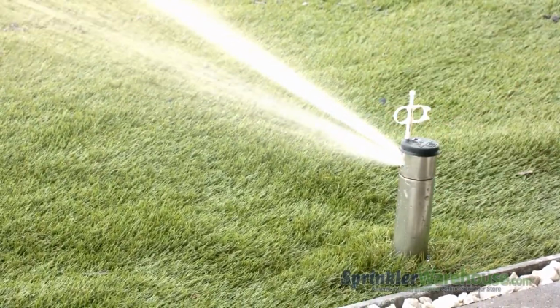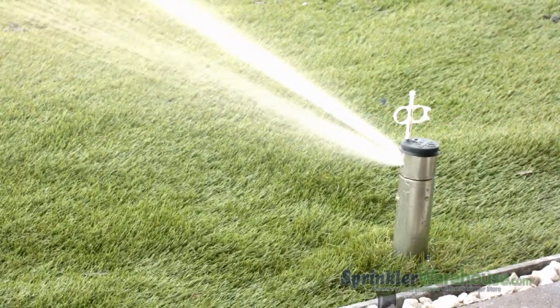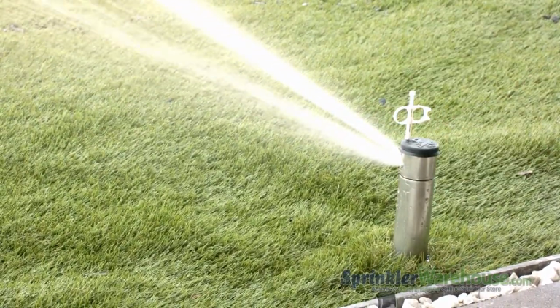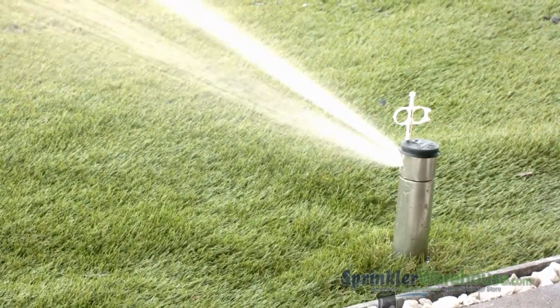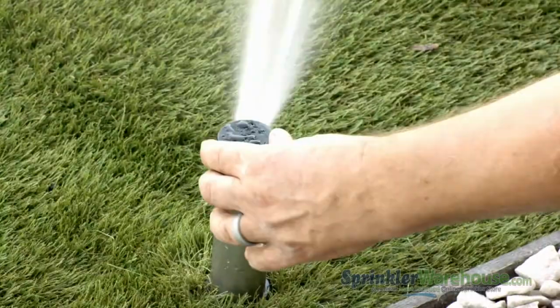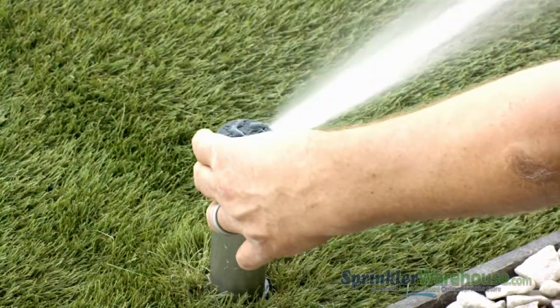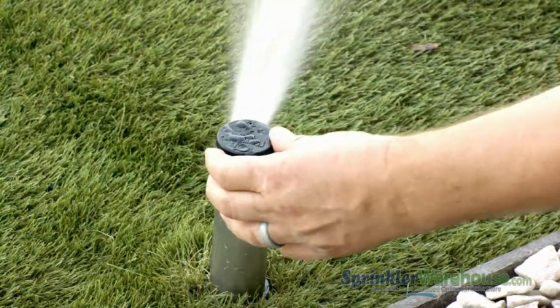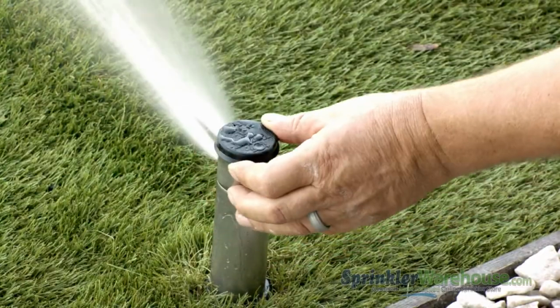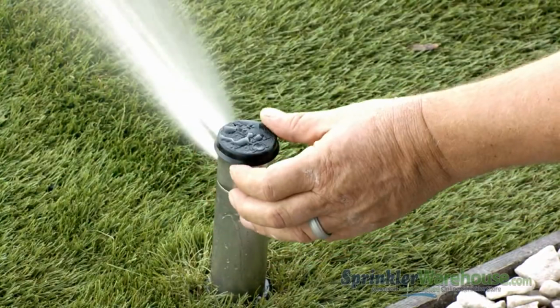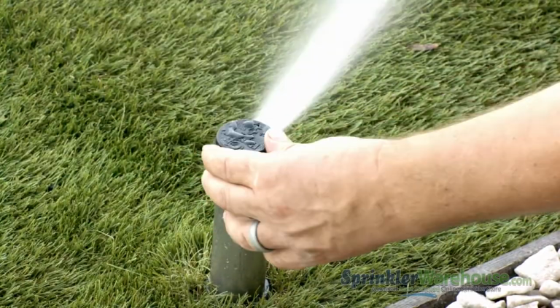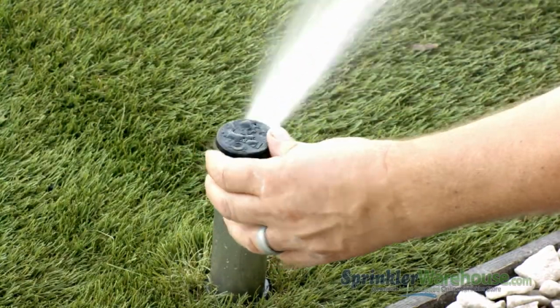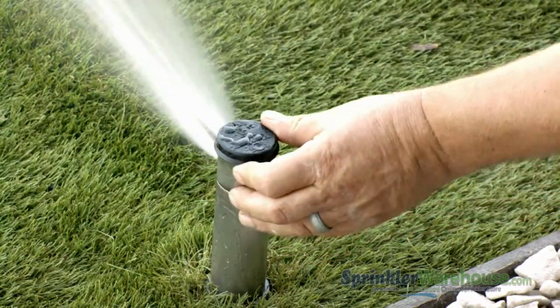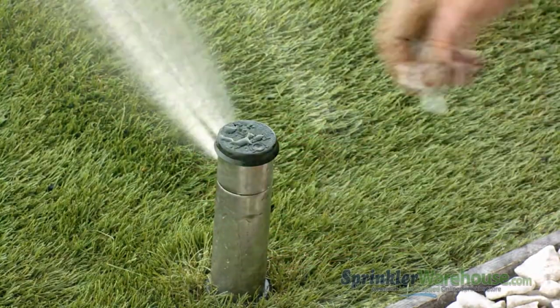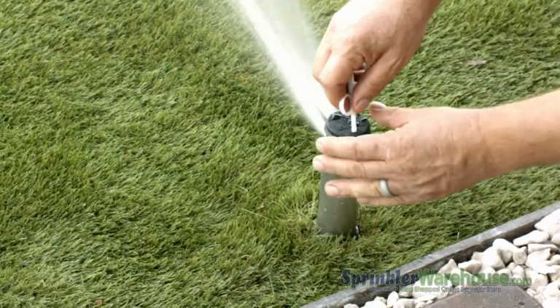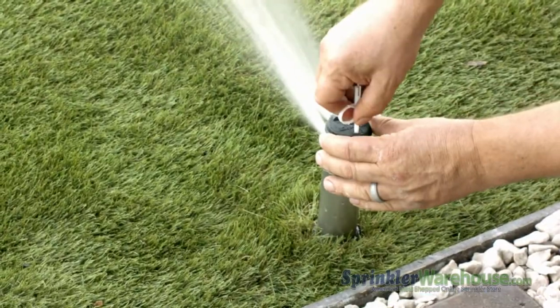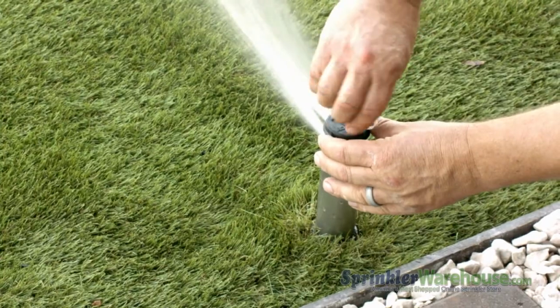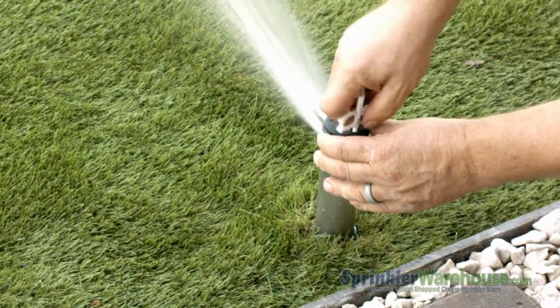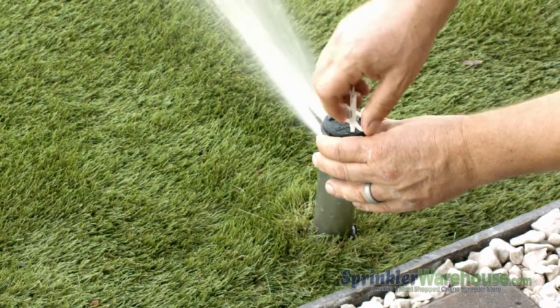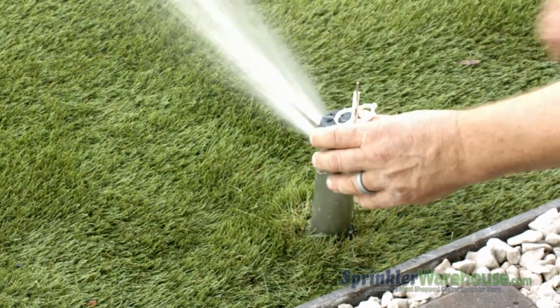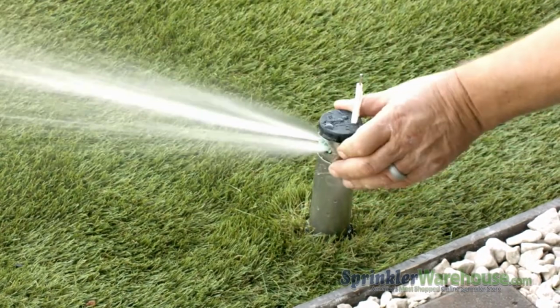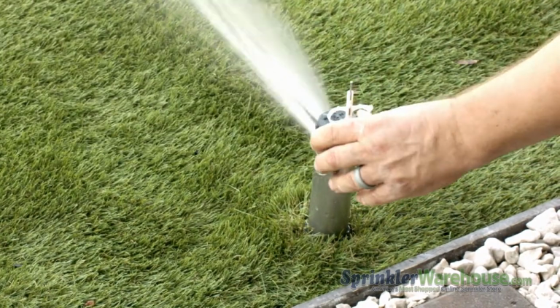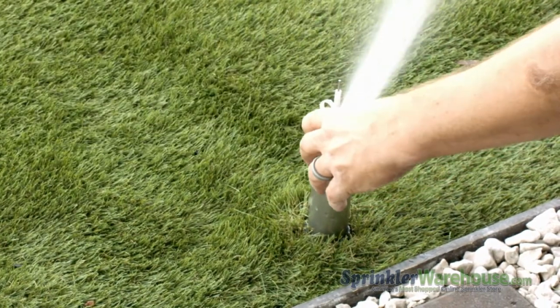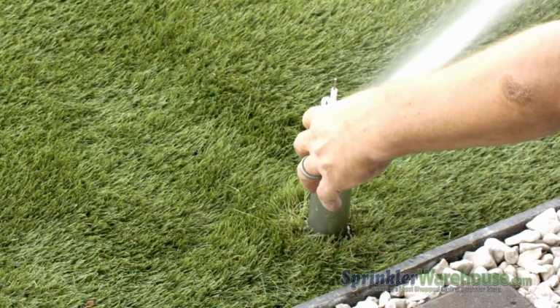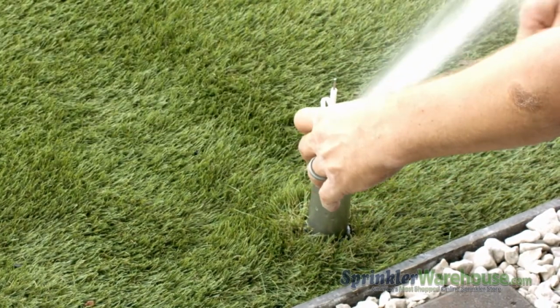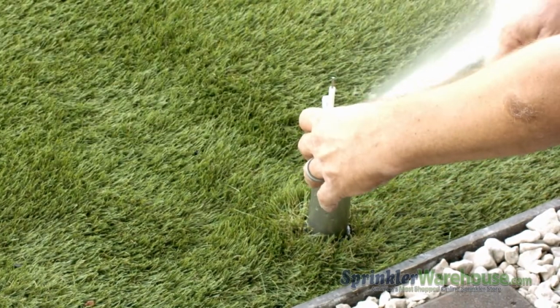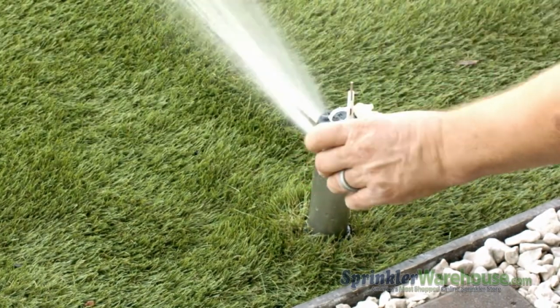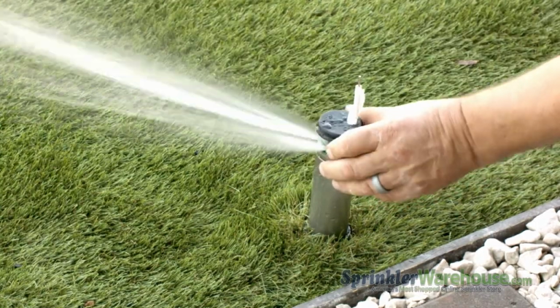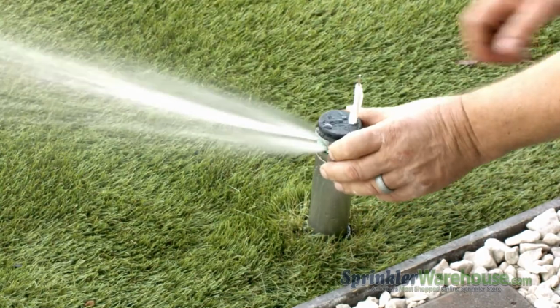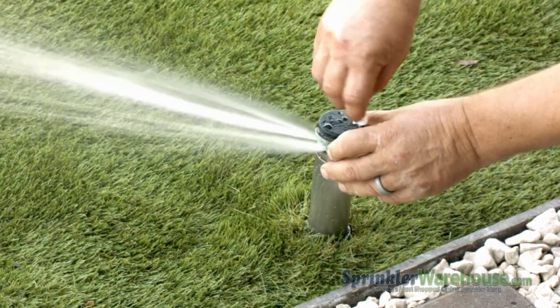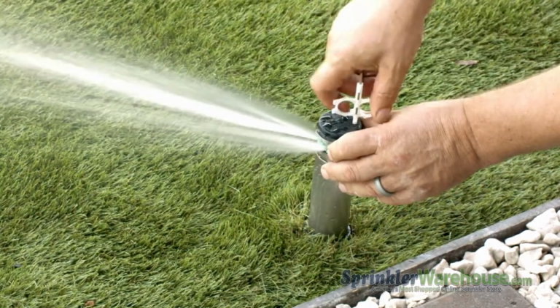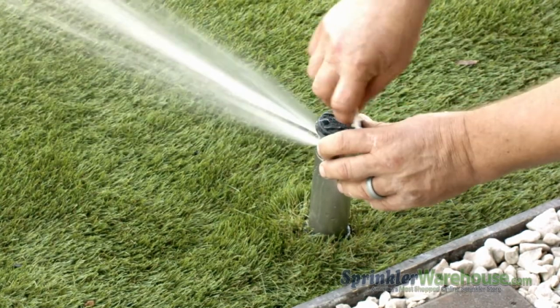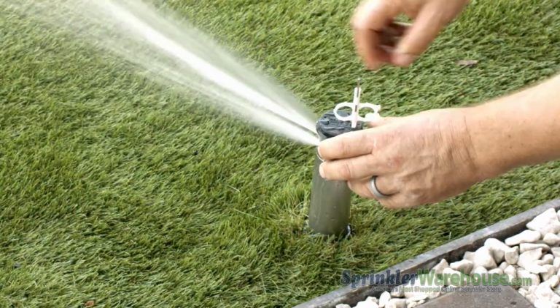Notice how straight the stream of water is — it needs to be diffused a bit more for more even coverage, so thread down the screw a little further. That's much better. You can check the pattern, also known as the arc, by turning the turret back and forth. Use the plastic end of the rotor tool and the arc adjustment slot to set the pattern. Clockwise increases the pattern; counterclockwise decreases the pattern.